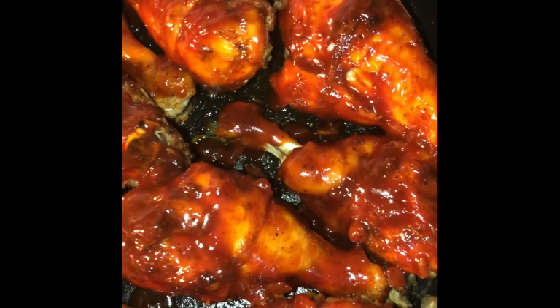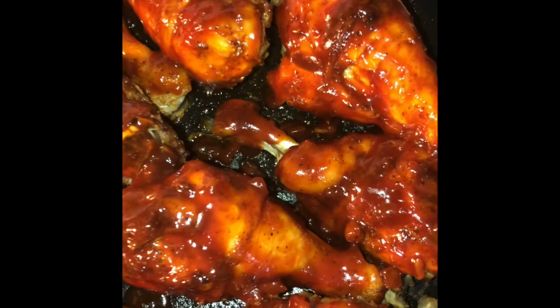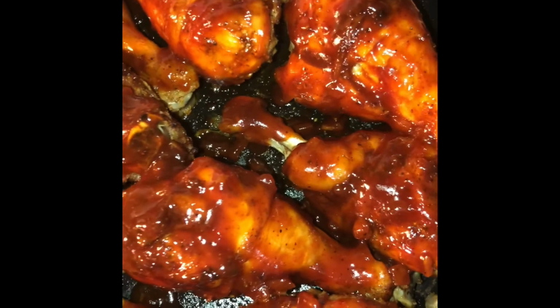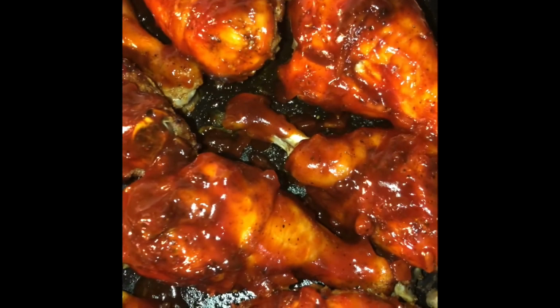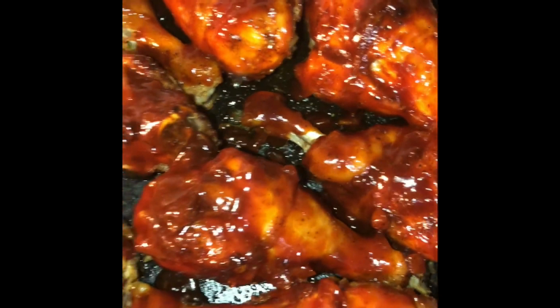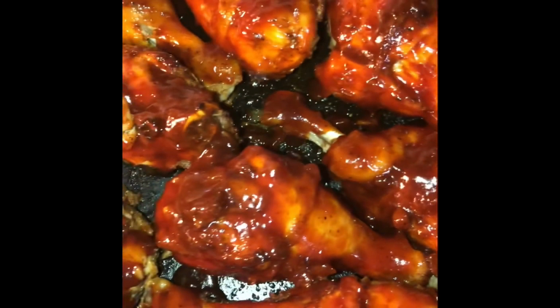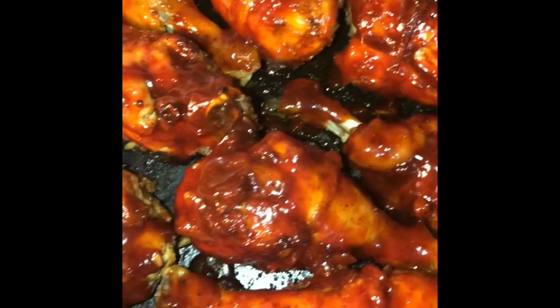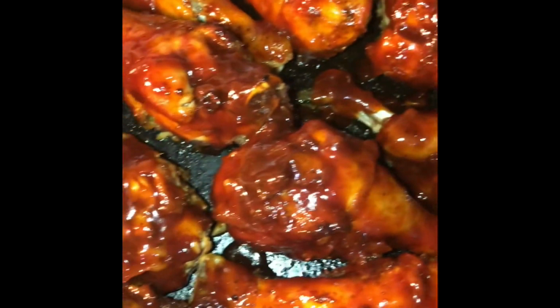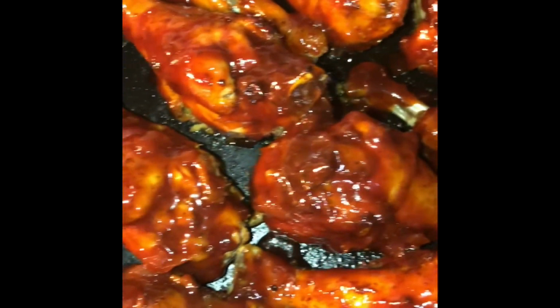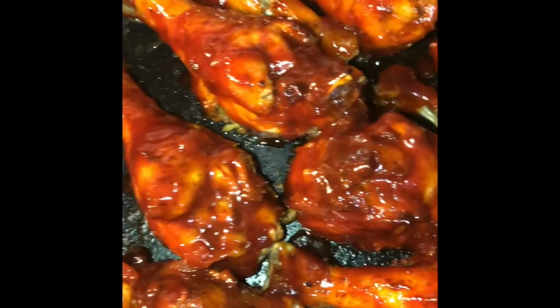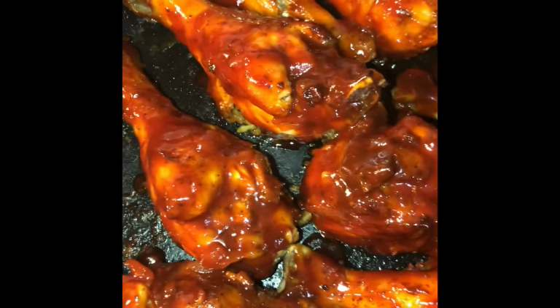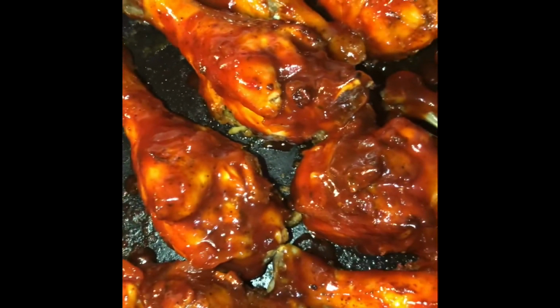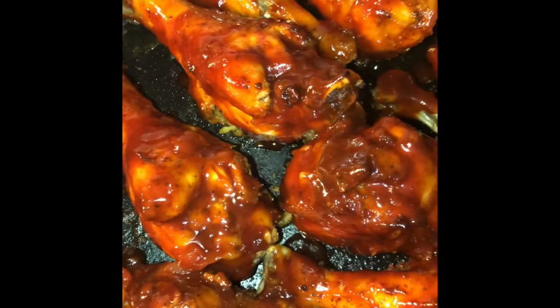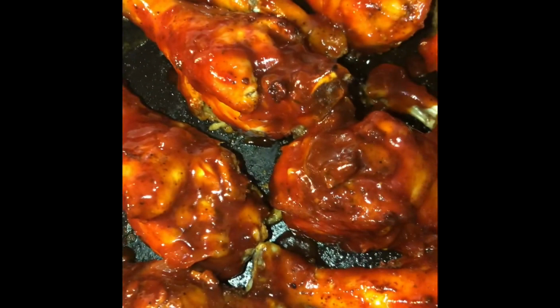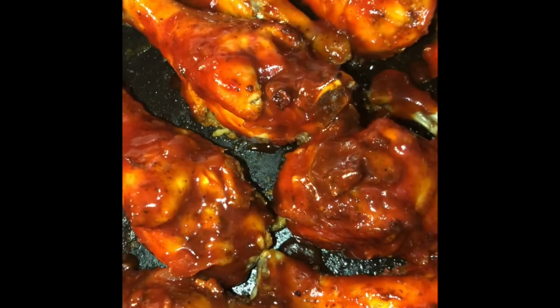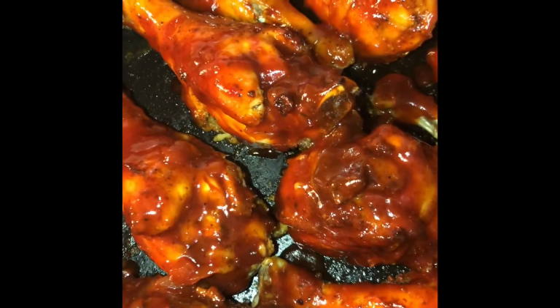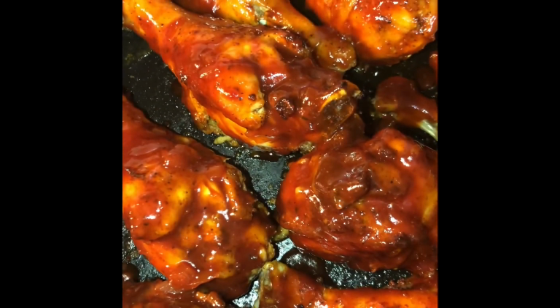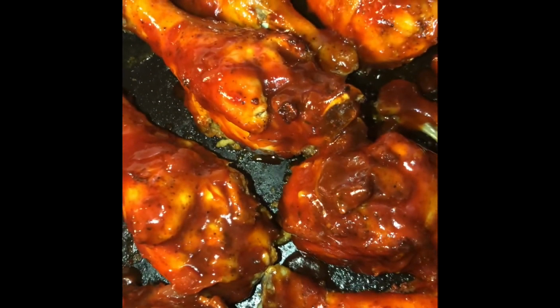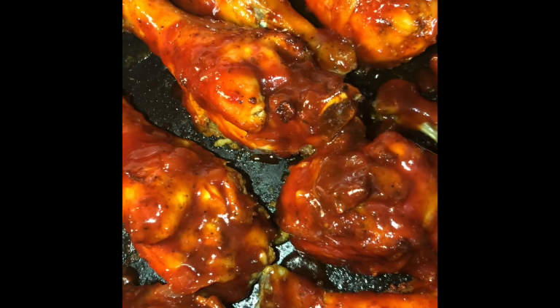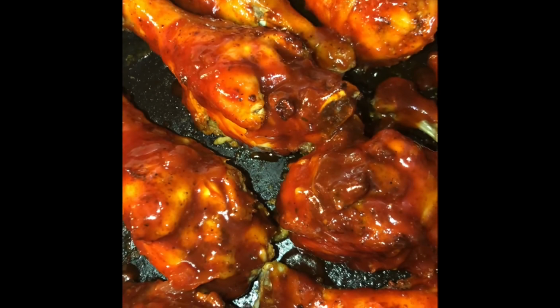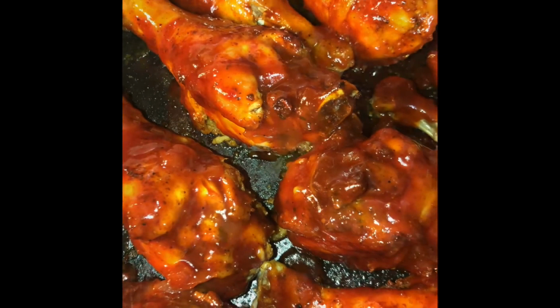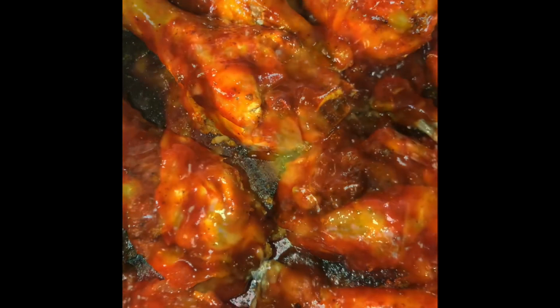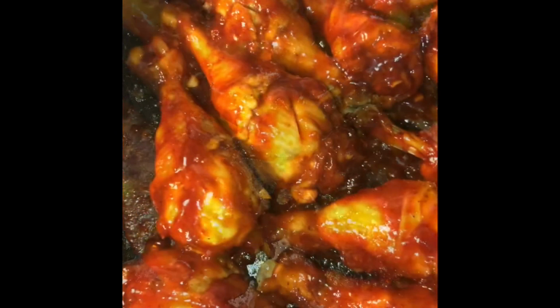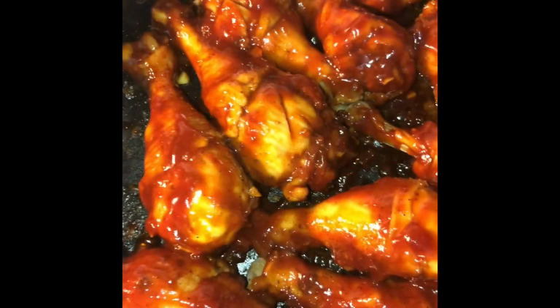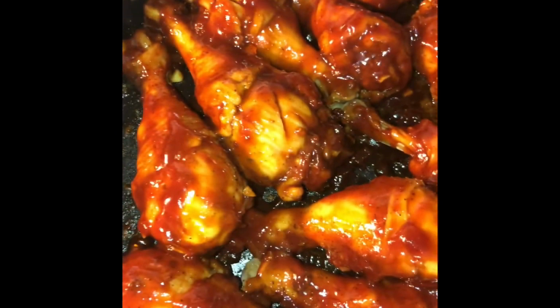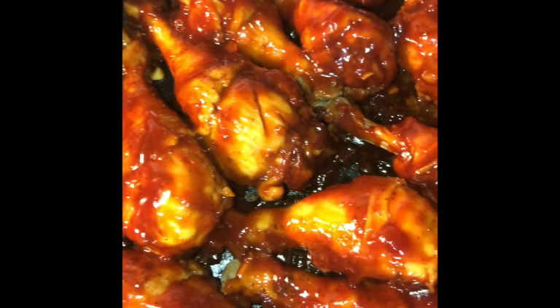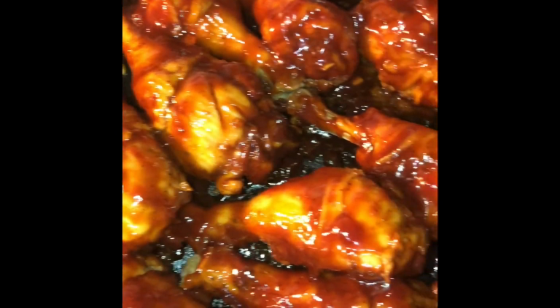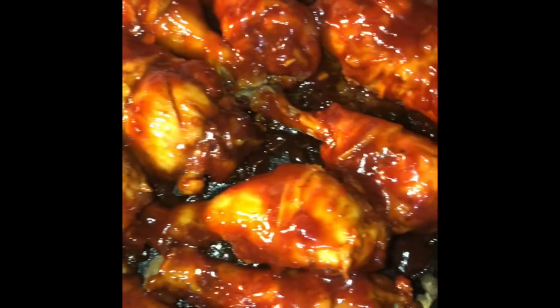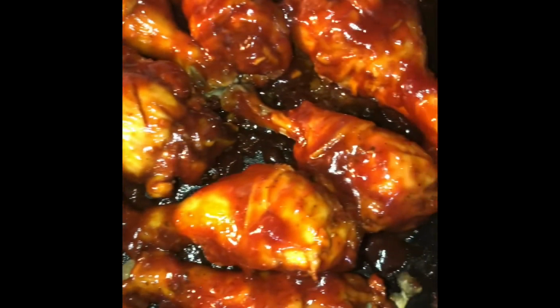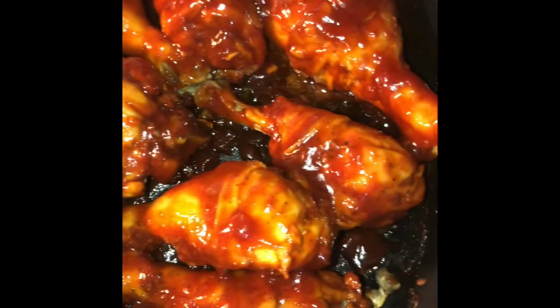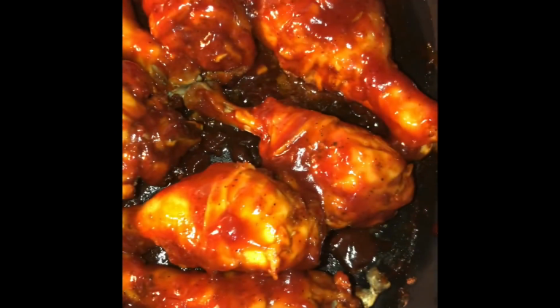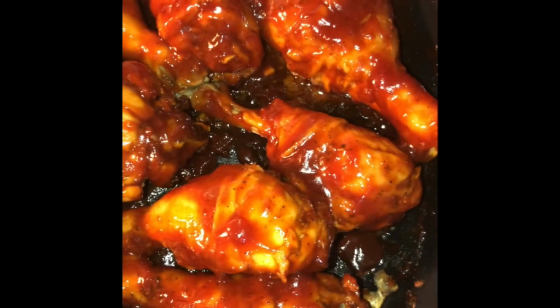Put on as much or as little as you like. Now I'm going to flip it and coat the other side with some barbecue sauce. Here we have our chicken nice and coated with our barbecue sauce.